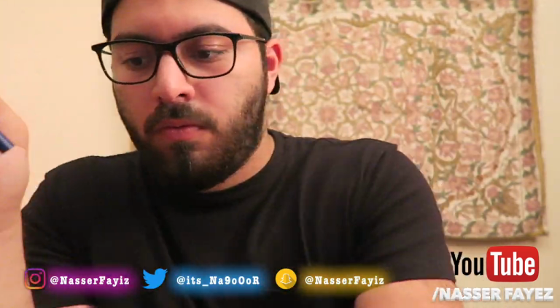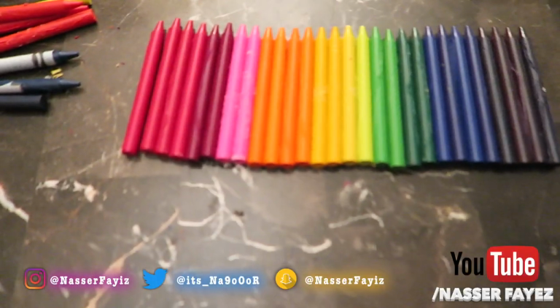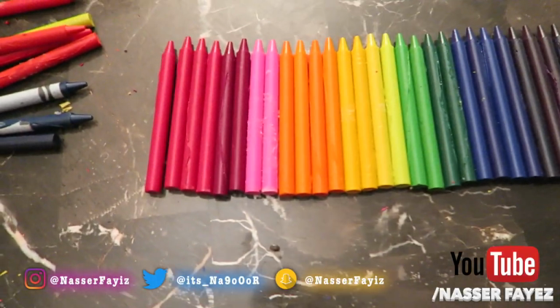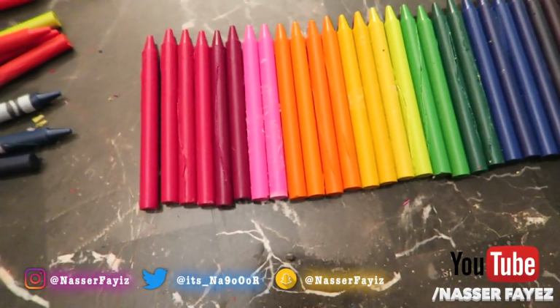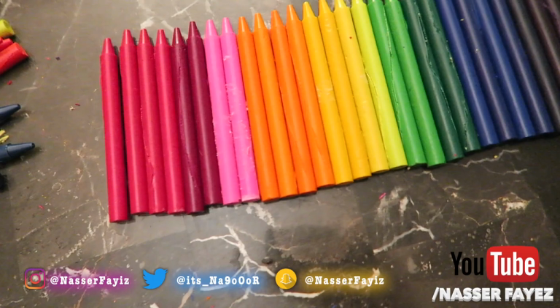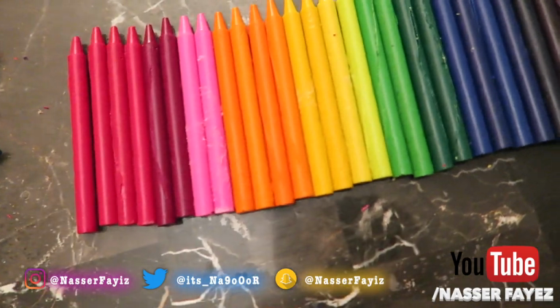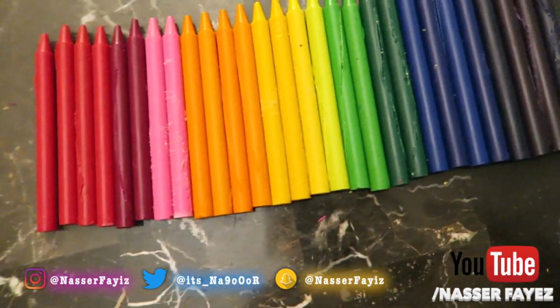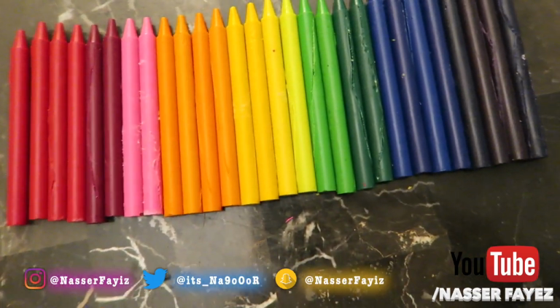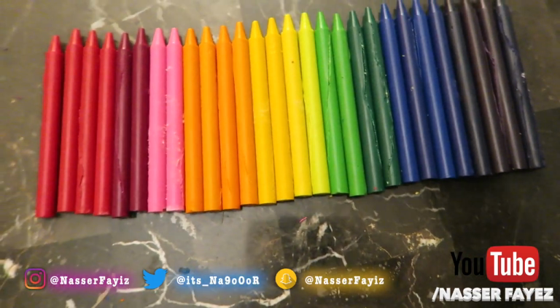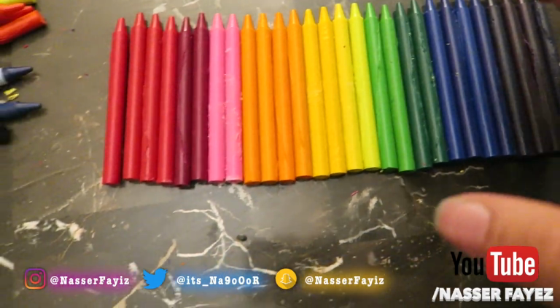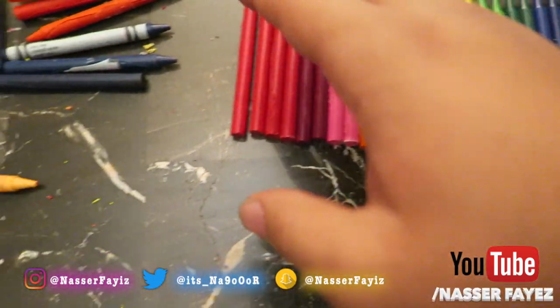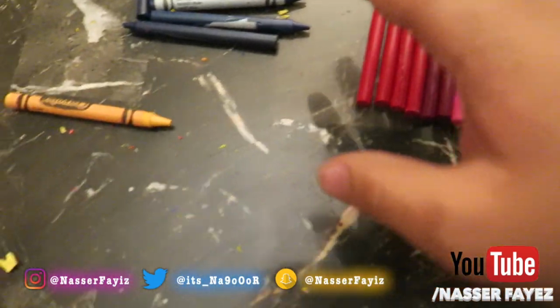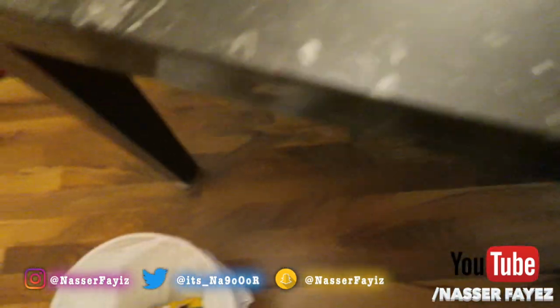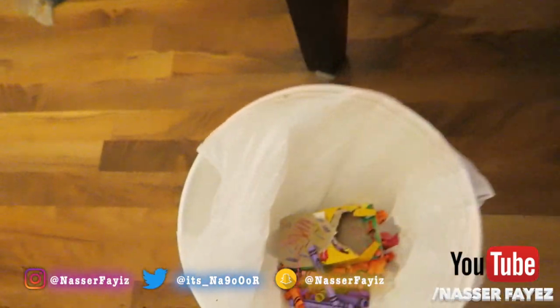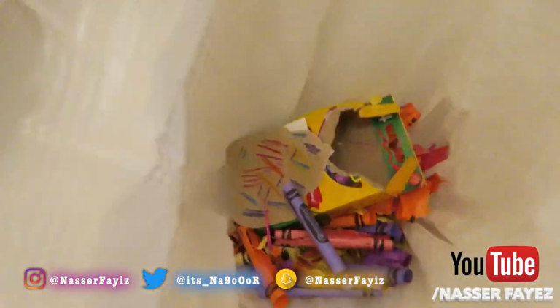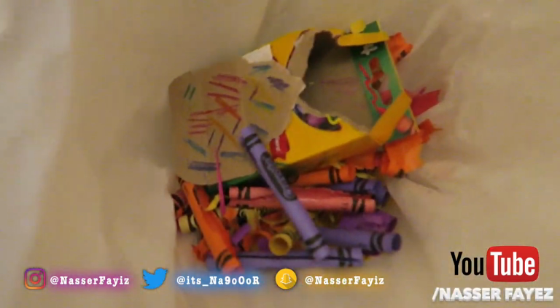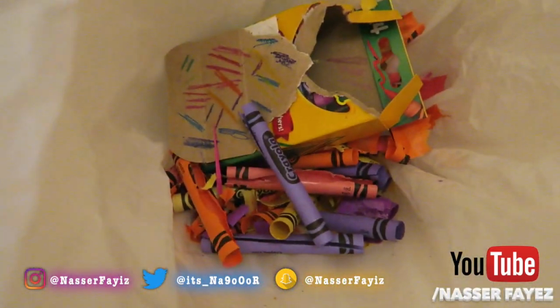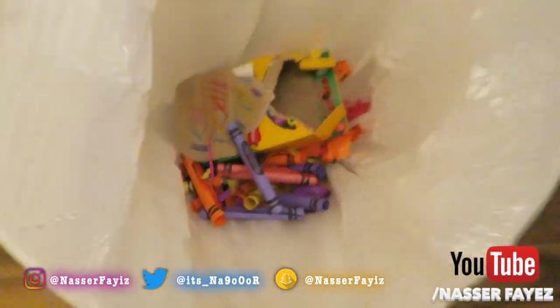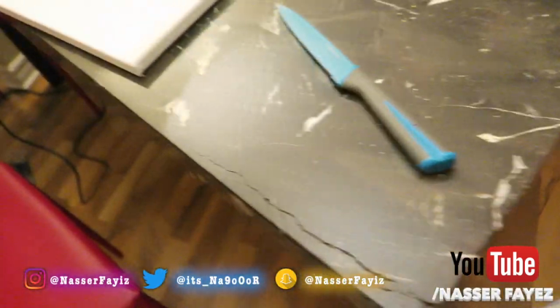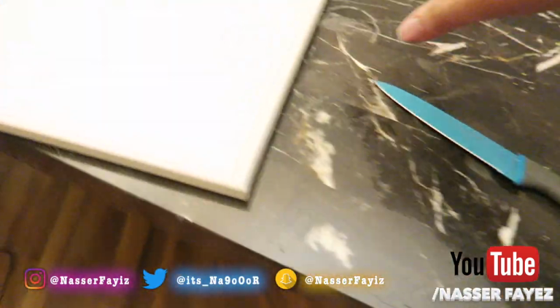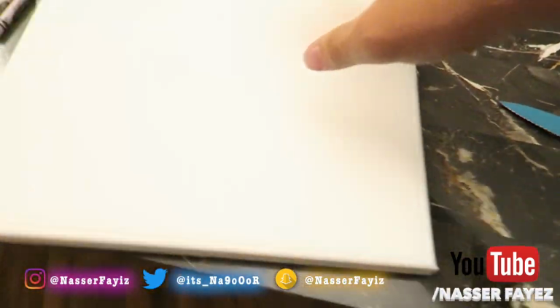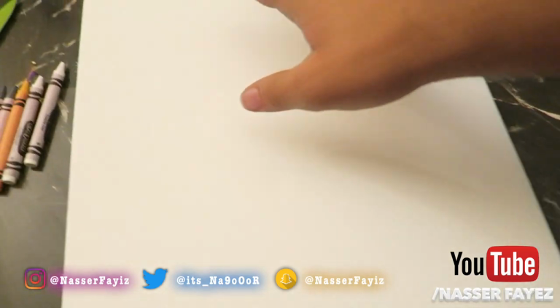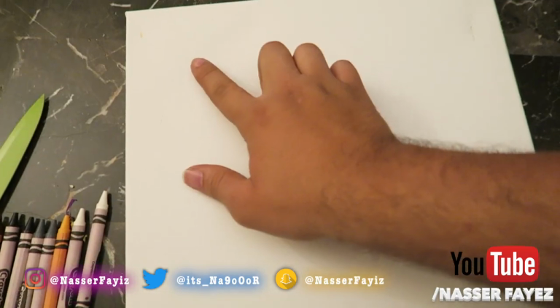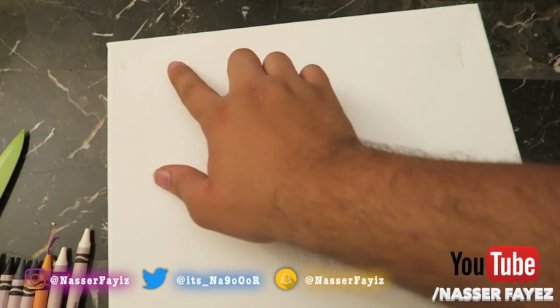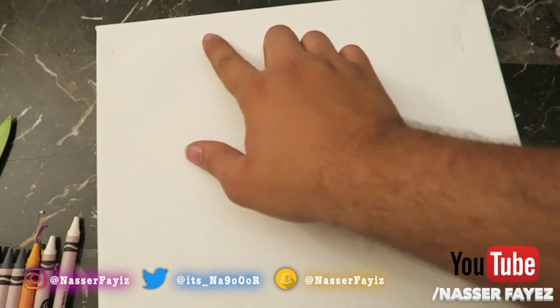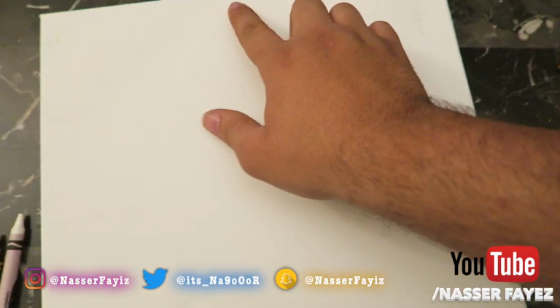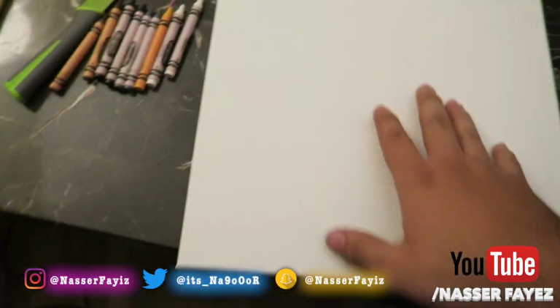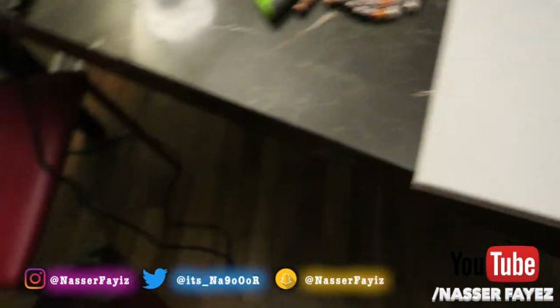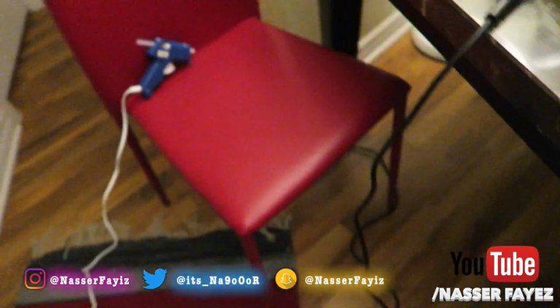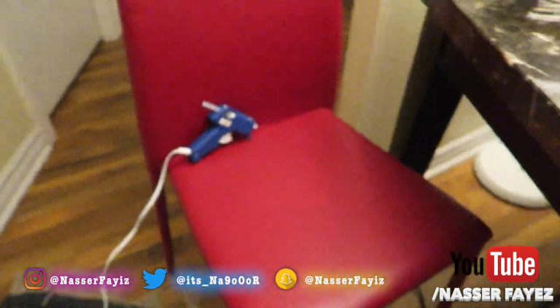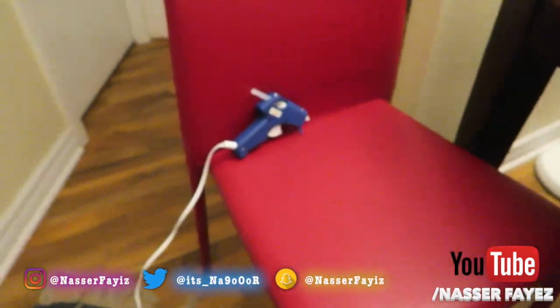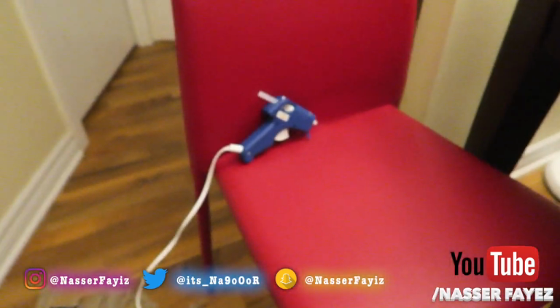So as you can all see, the crayons are over here. We took all of the wrappers off and we're gonna stick them one by one onto the board using the hot glue.